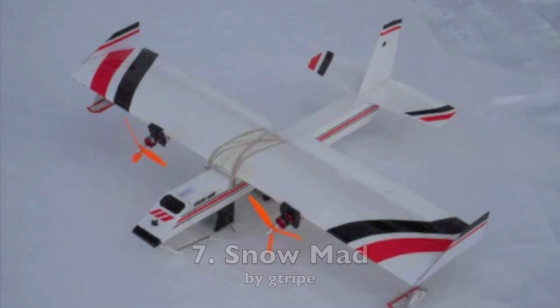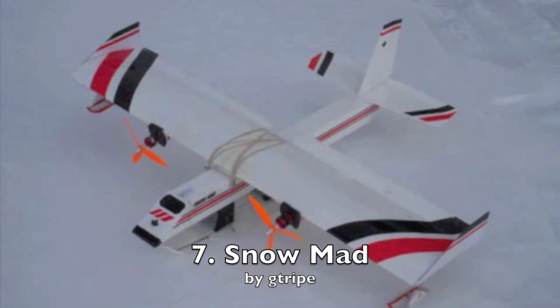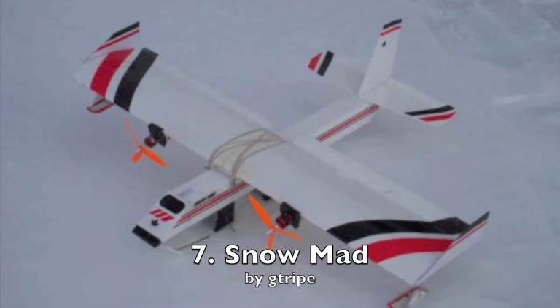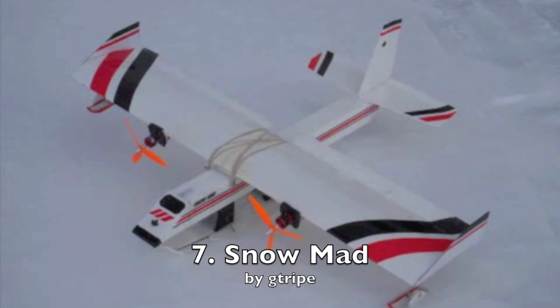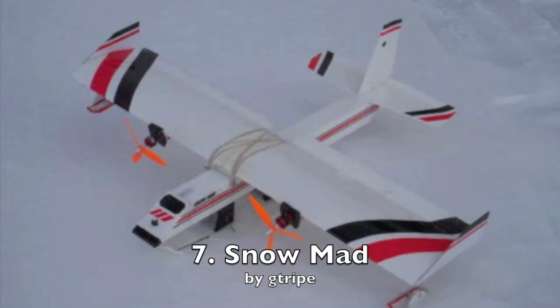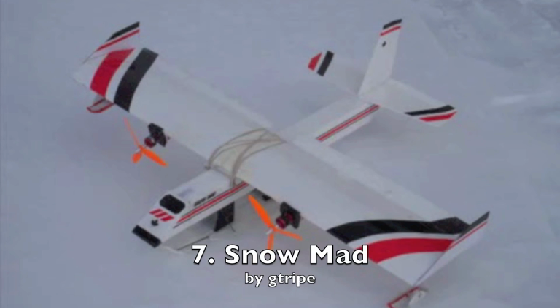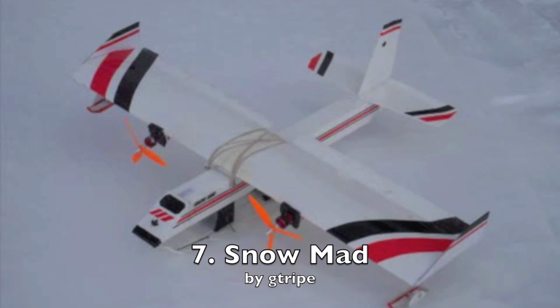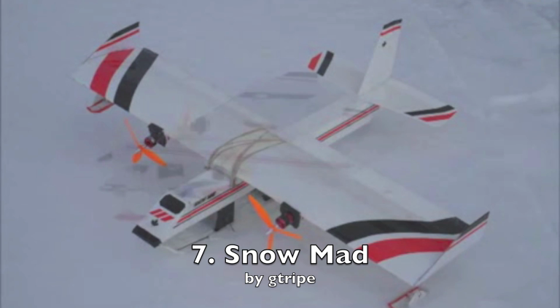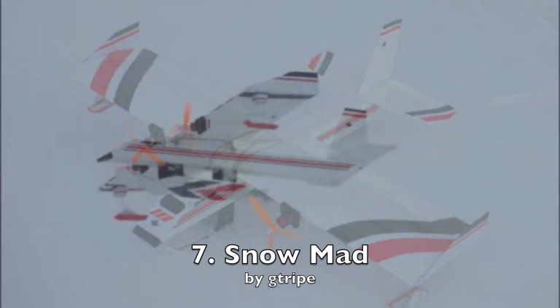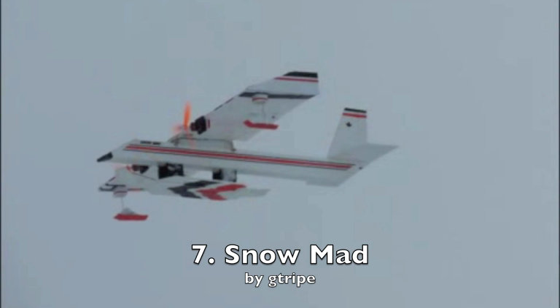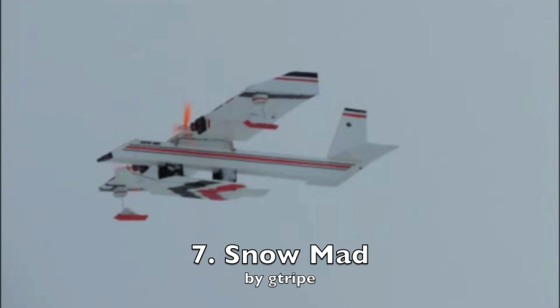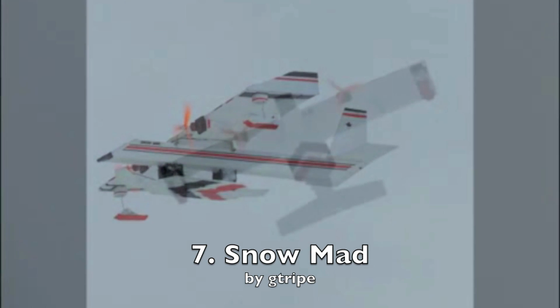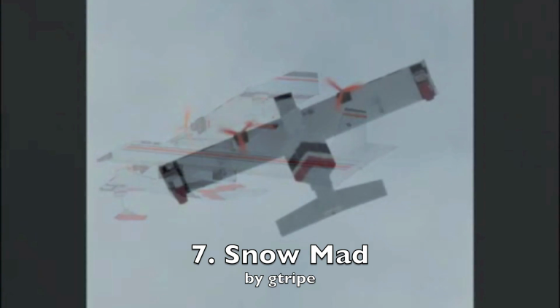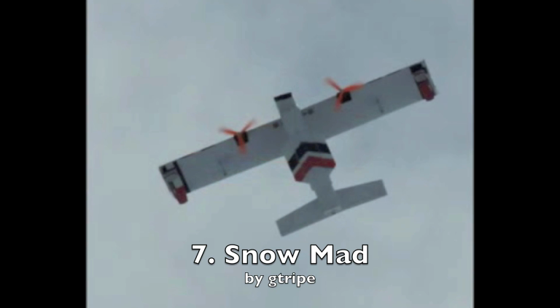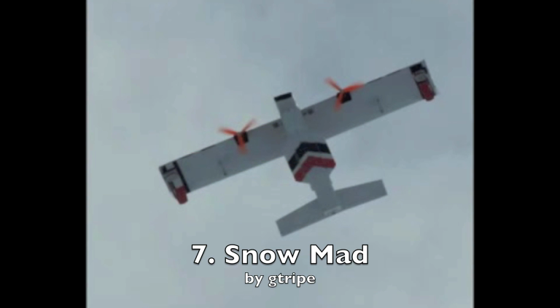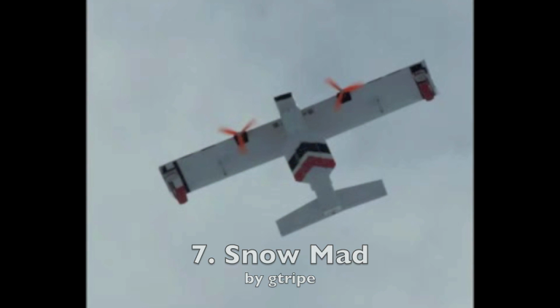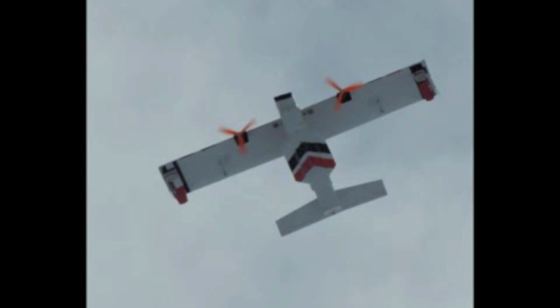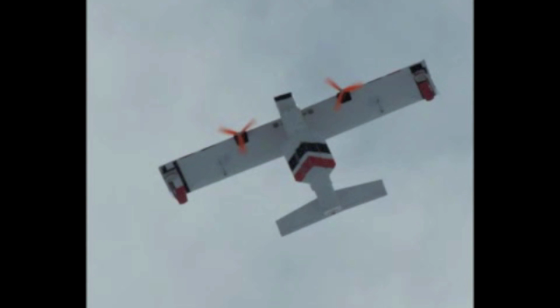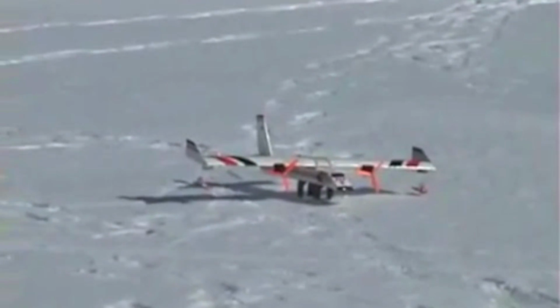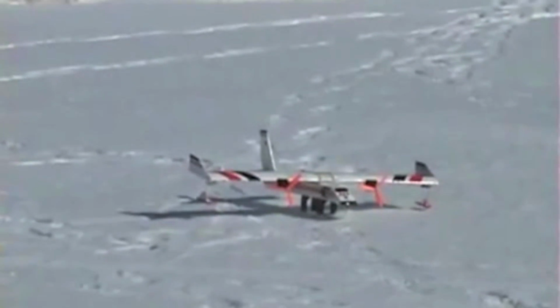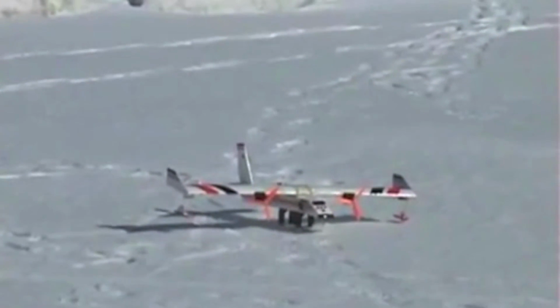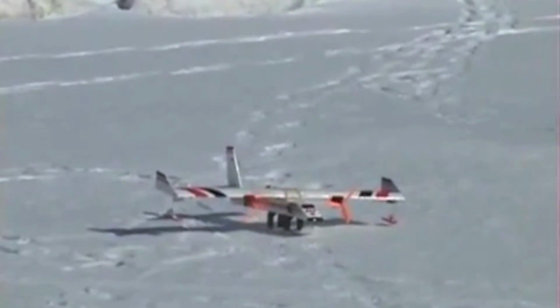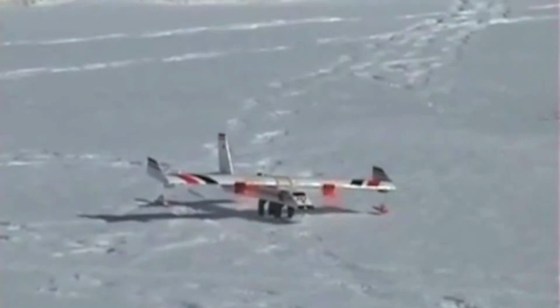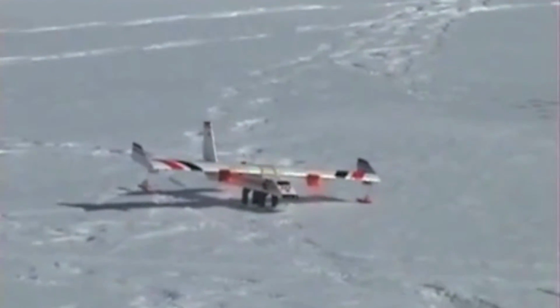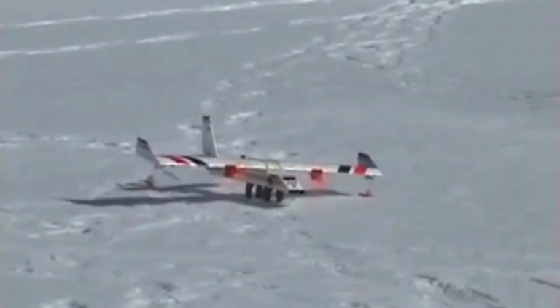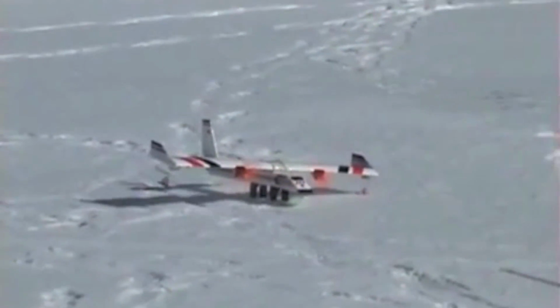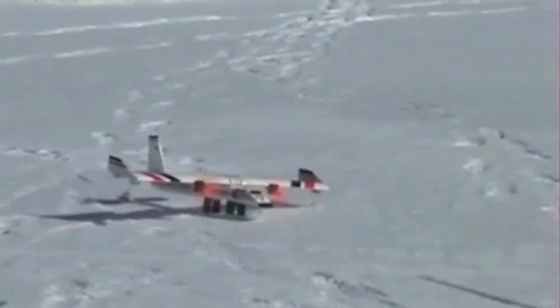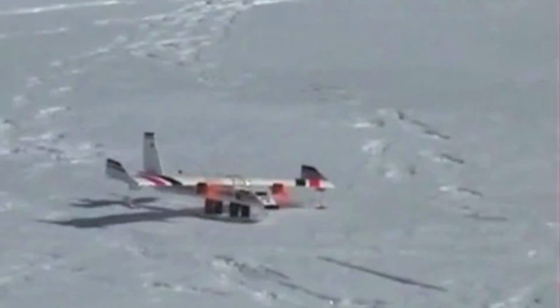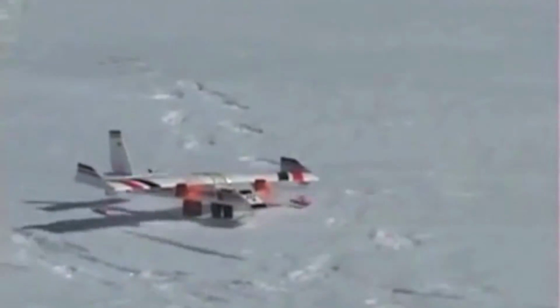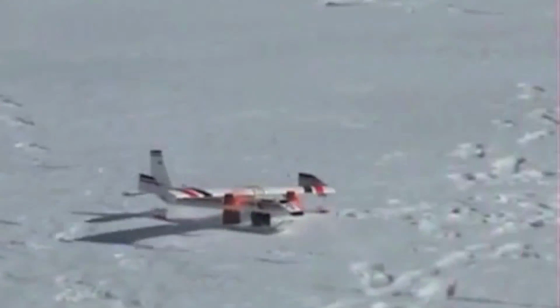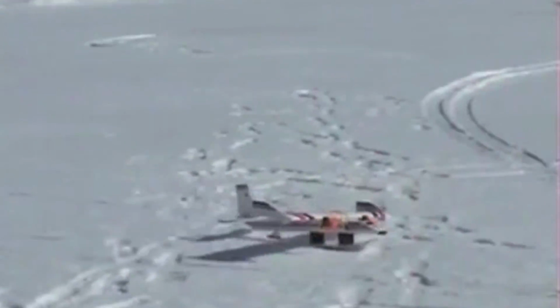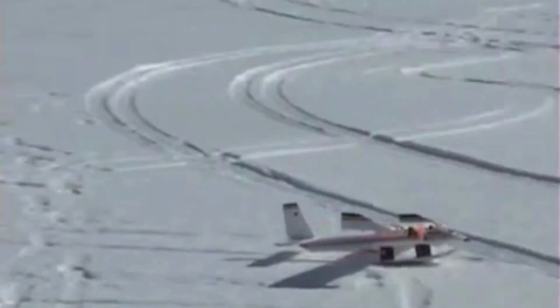The Snowmad was built by G-Tripe in Ontario, Canada. This is a great scale looking plane with some really robust skis on both the fuselage and the wings.